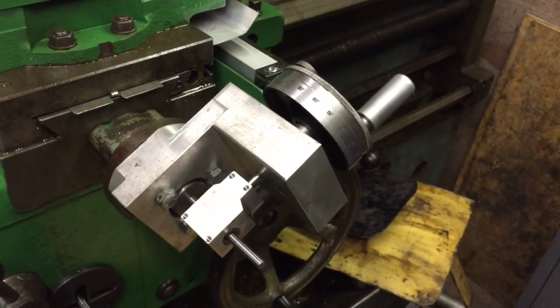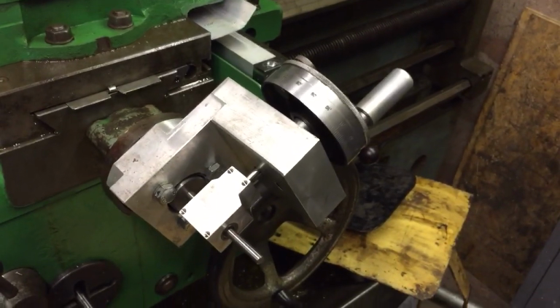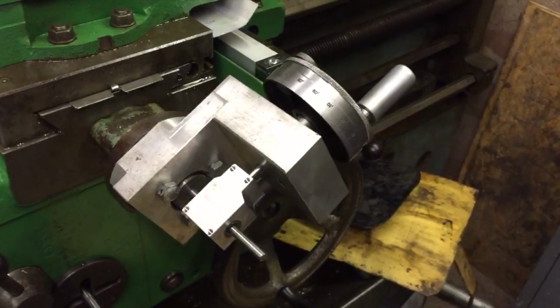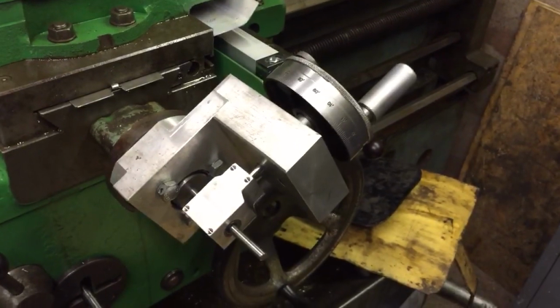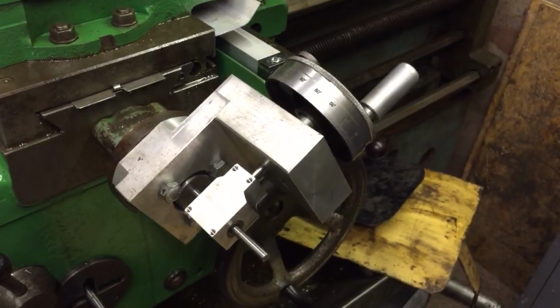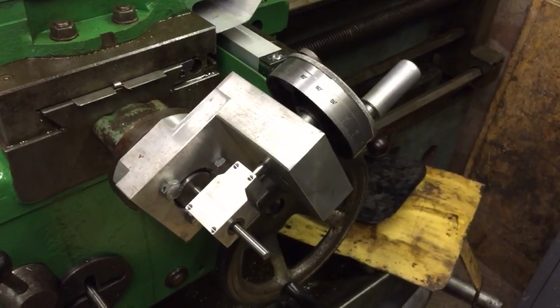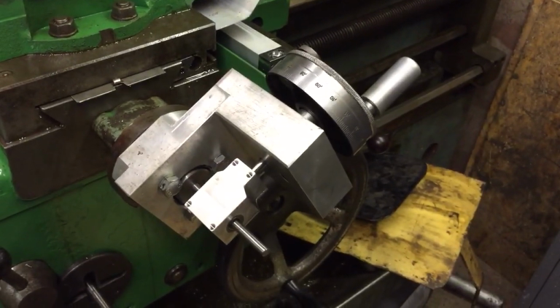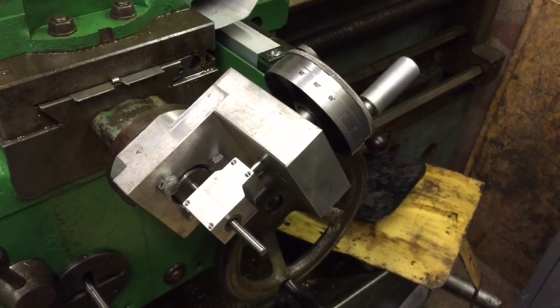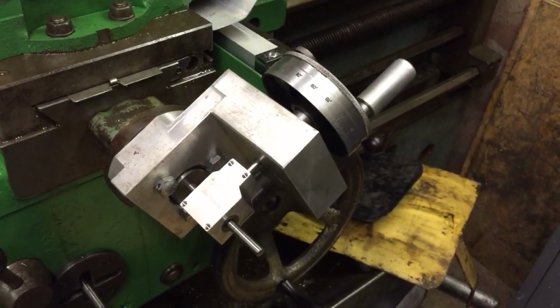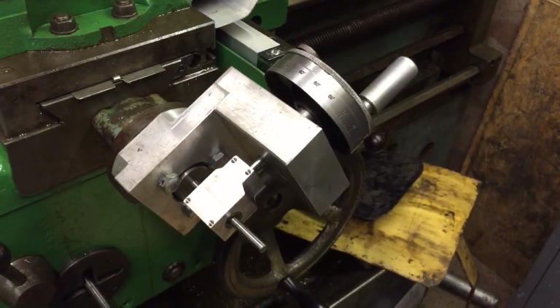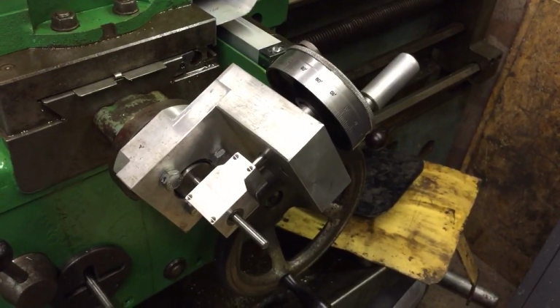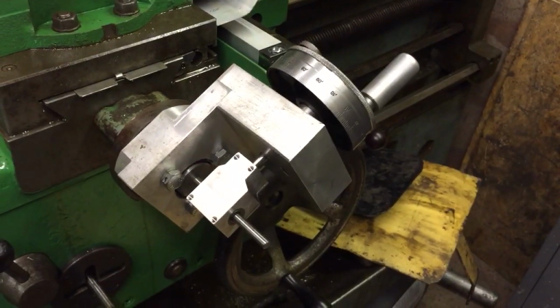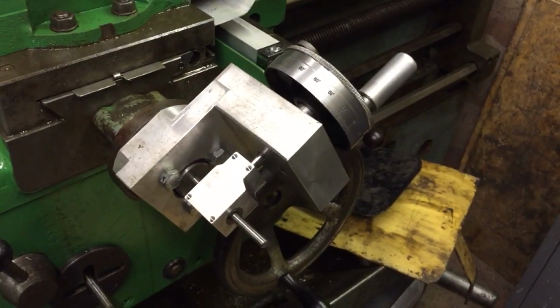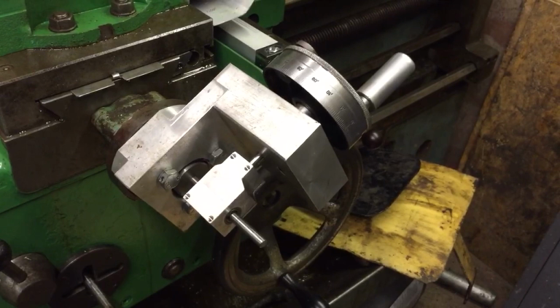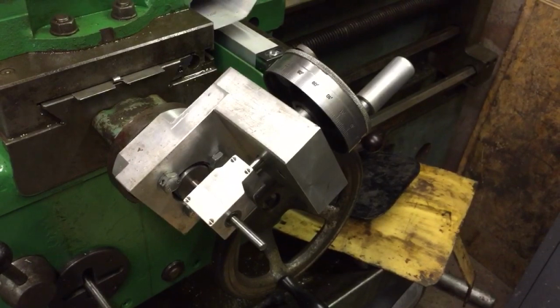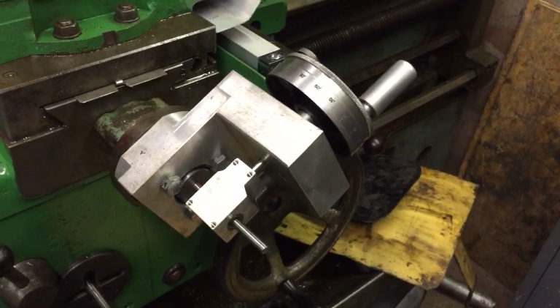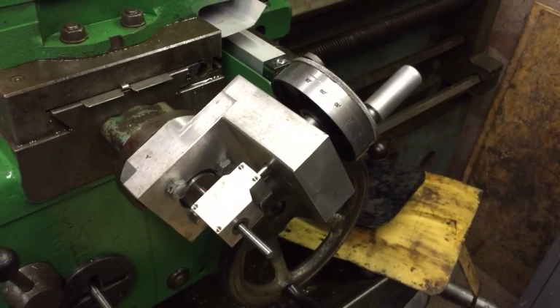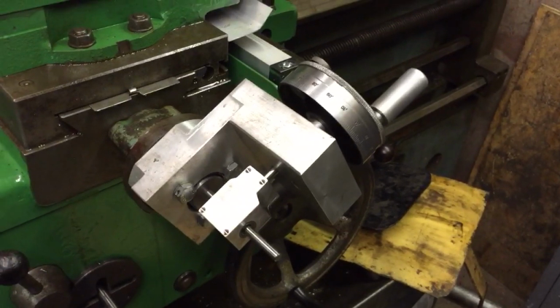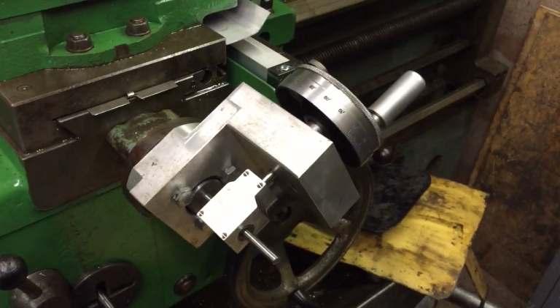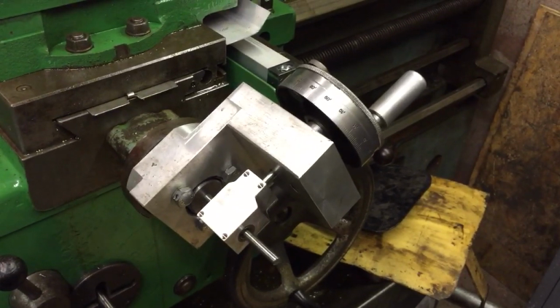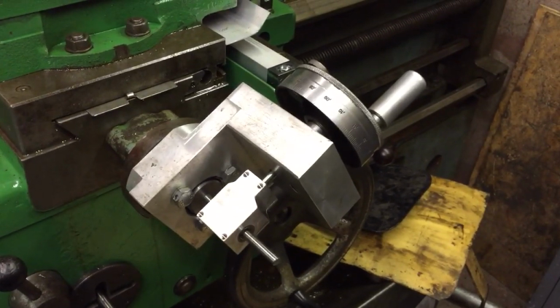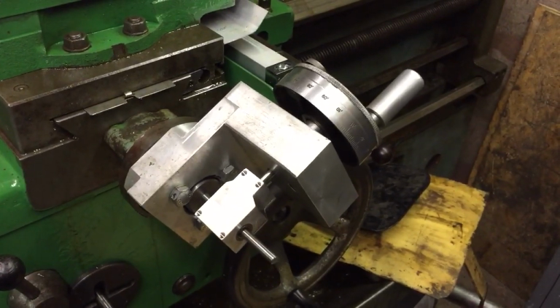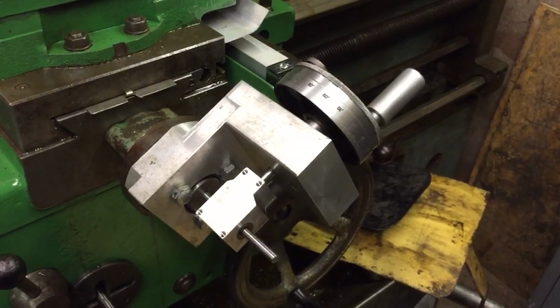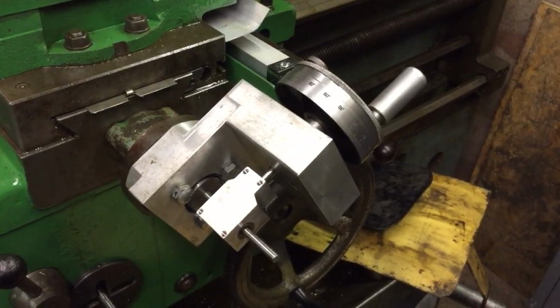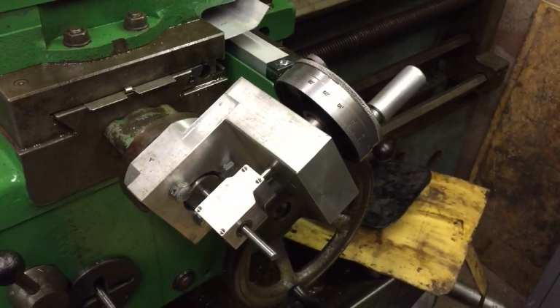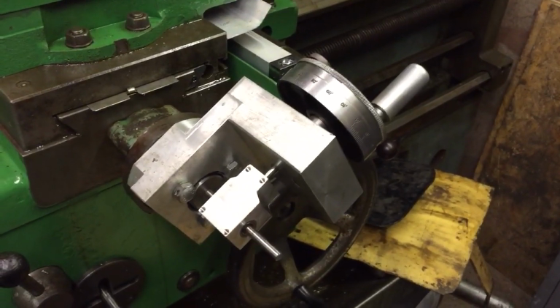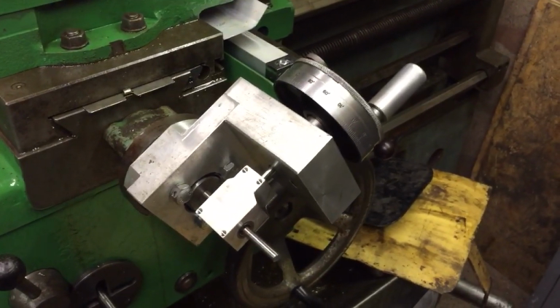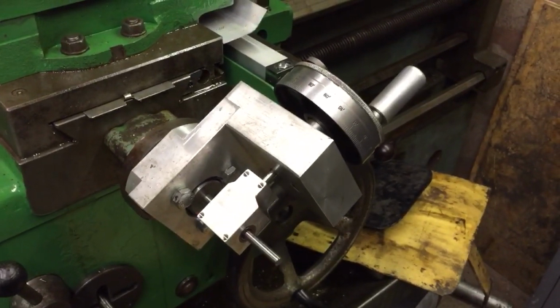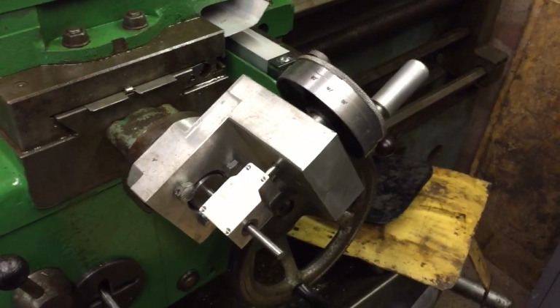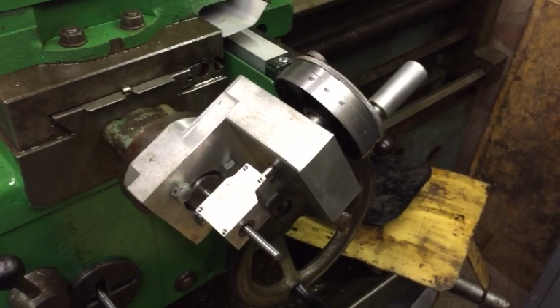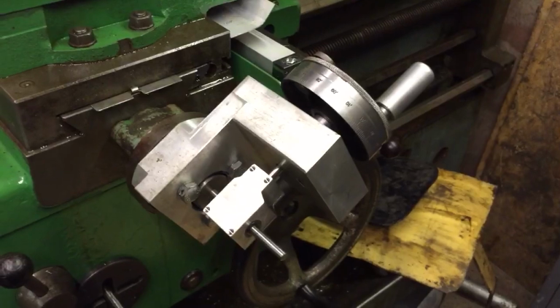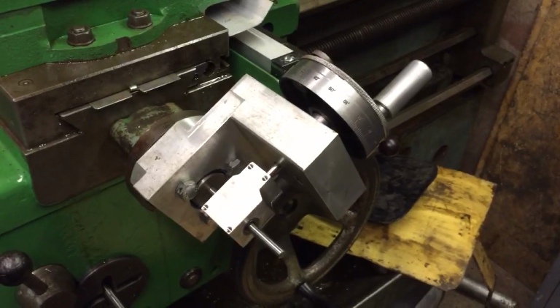That's 49 quid for that little gearbox, 50 something for the ball screw, and an awful lot of messing around, but it seems to work. Cool, thanks for watching.